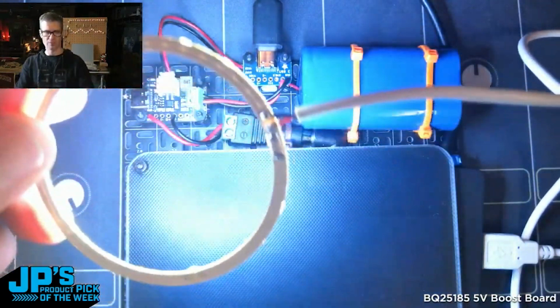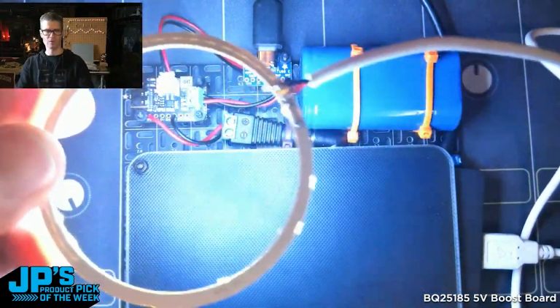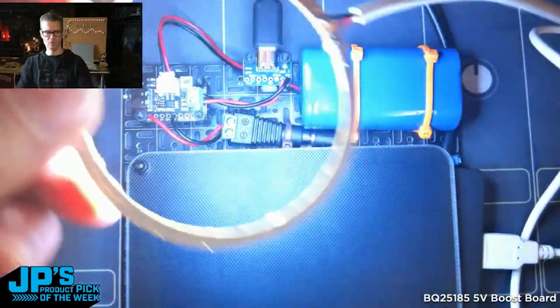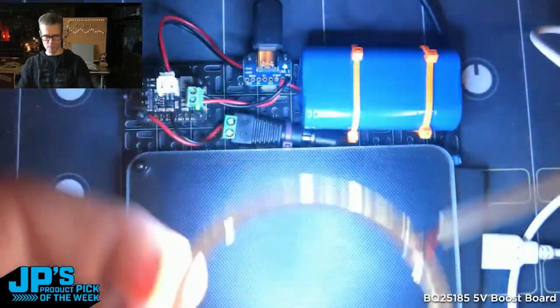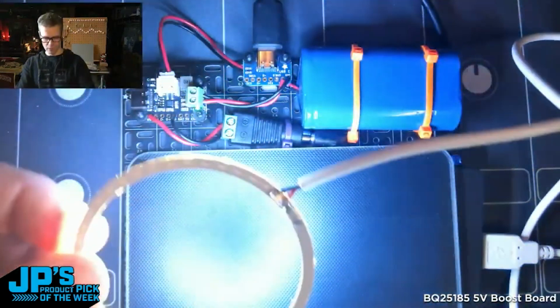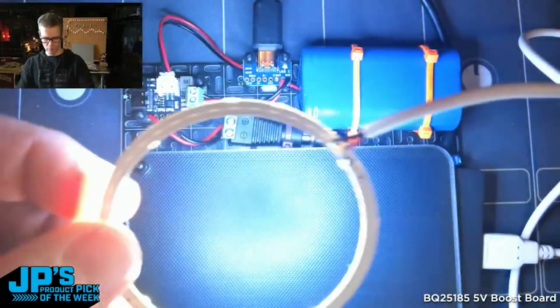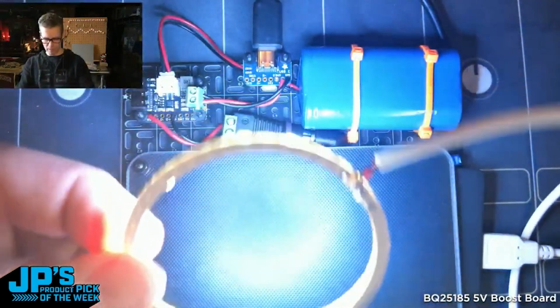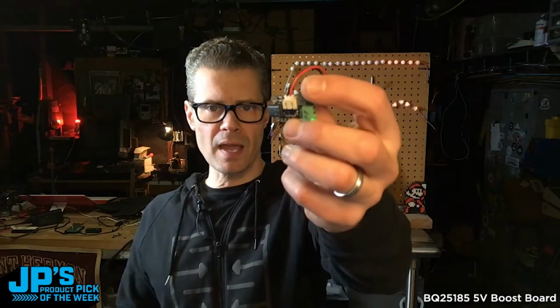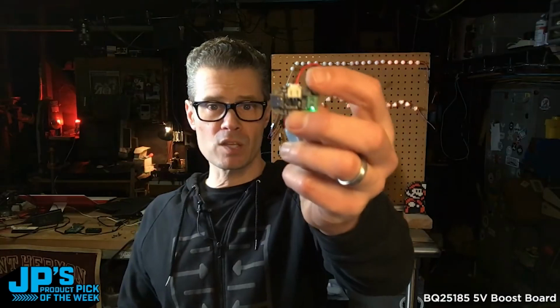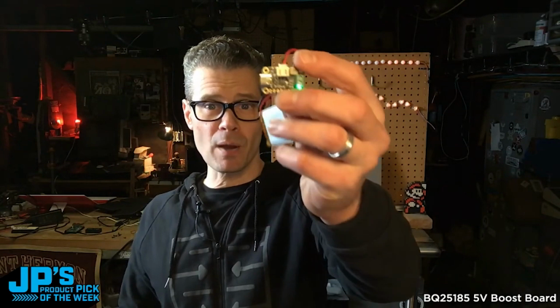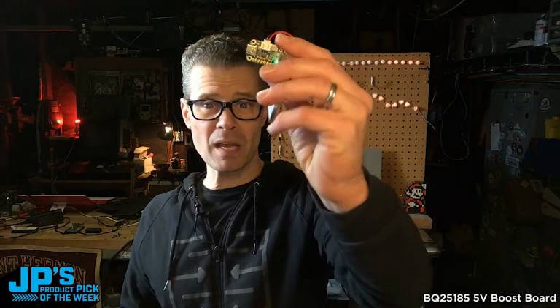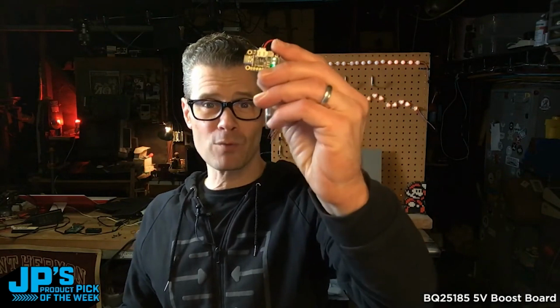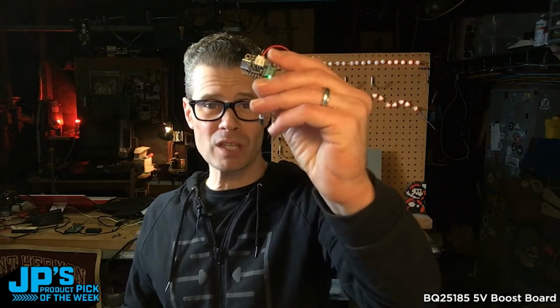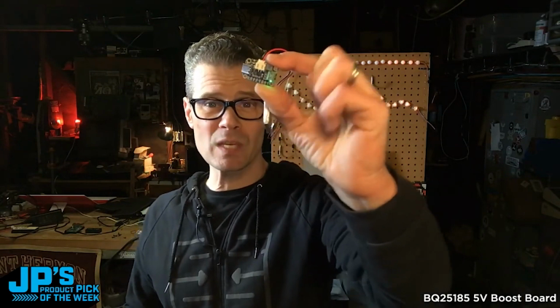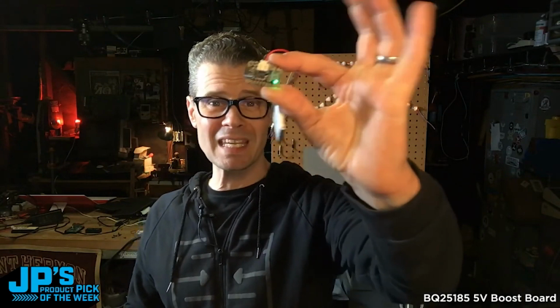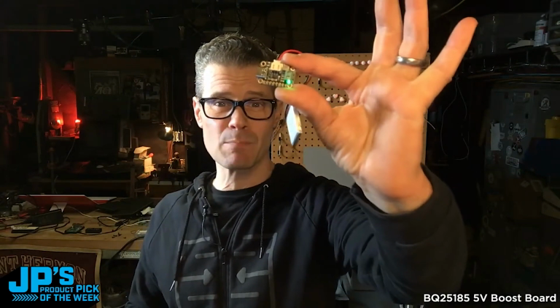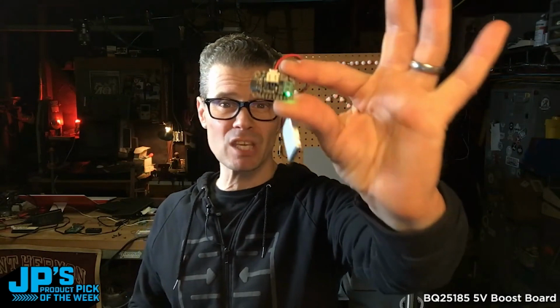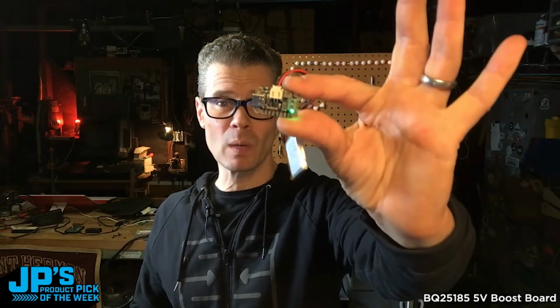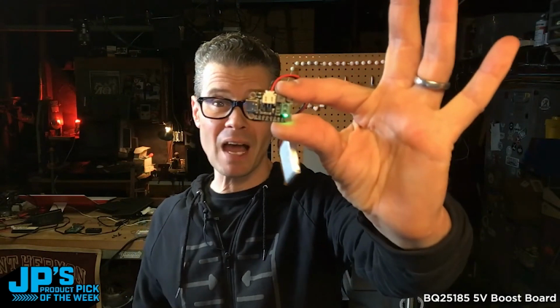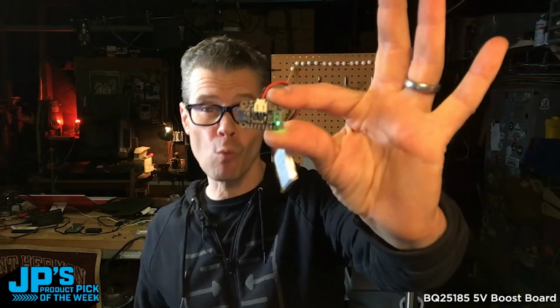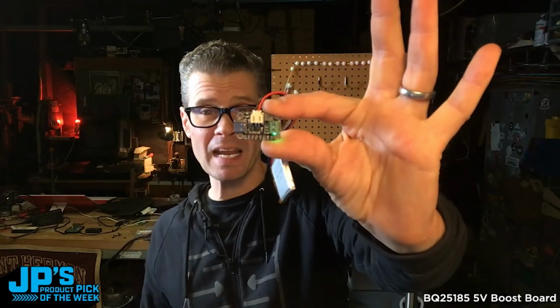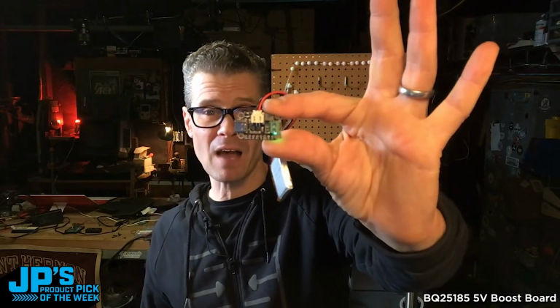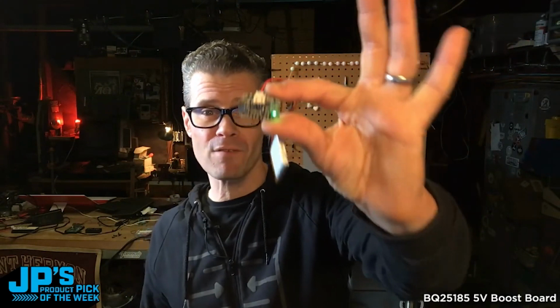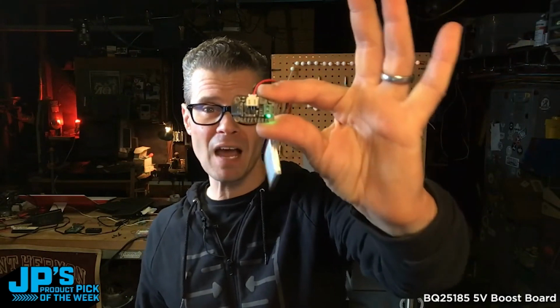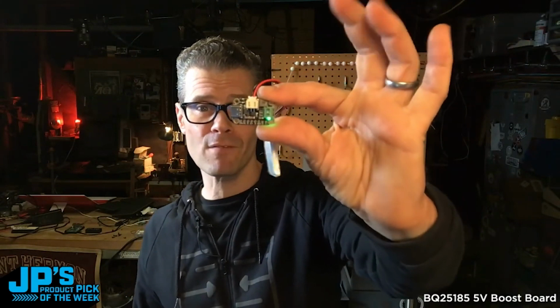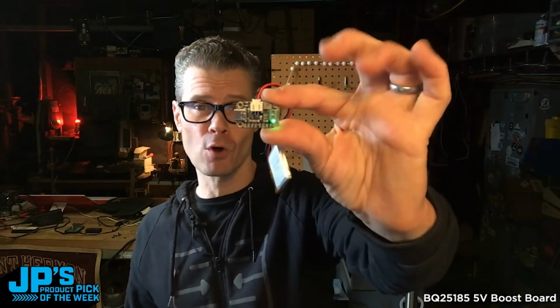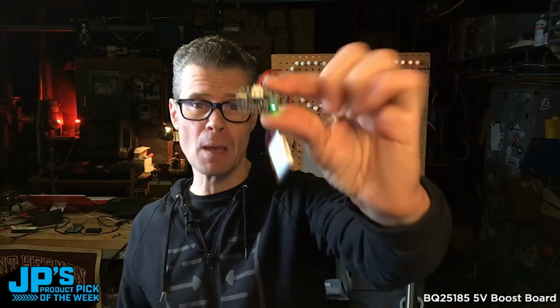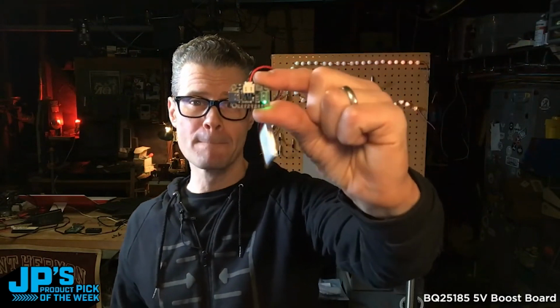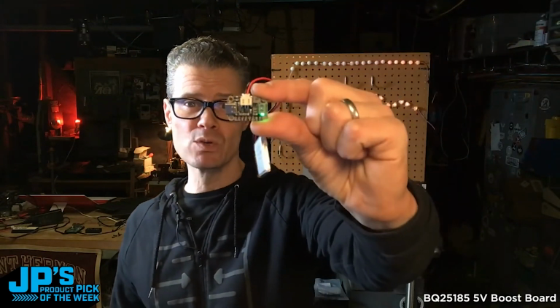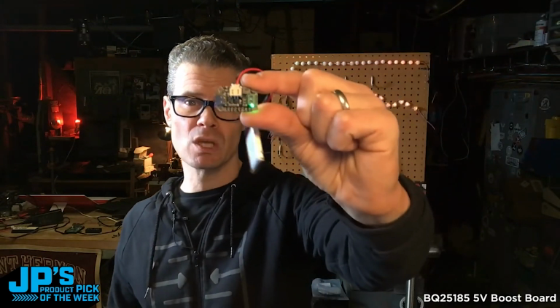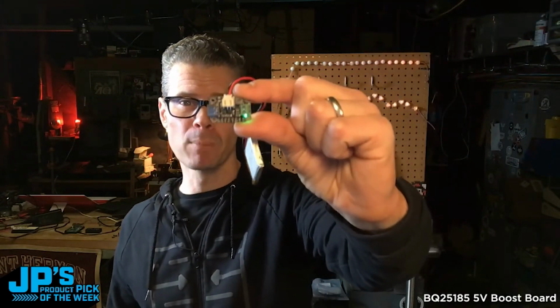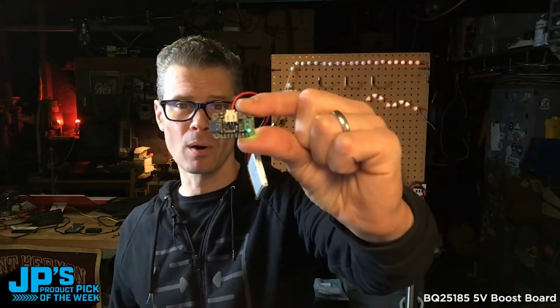There is my product pick of the week this week. It is the BQ25185 5-volt boost board.